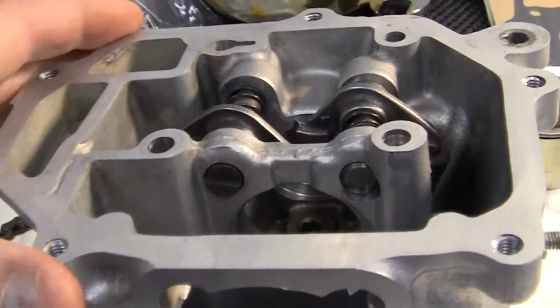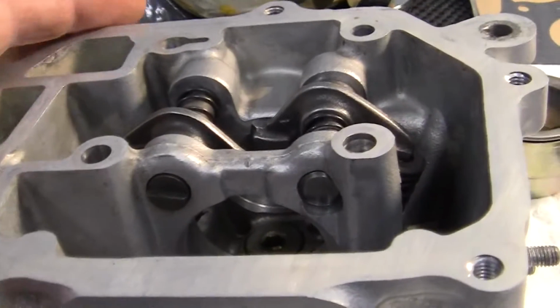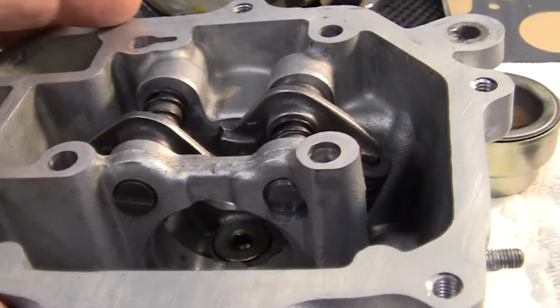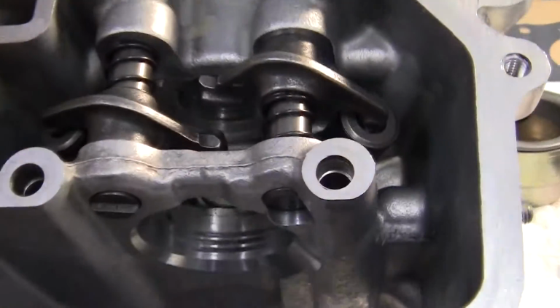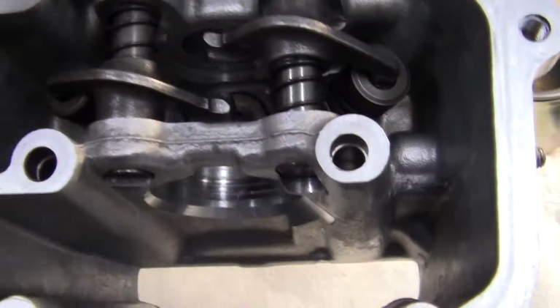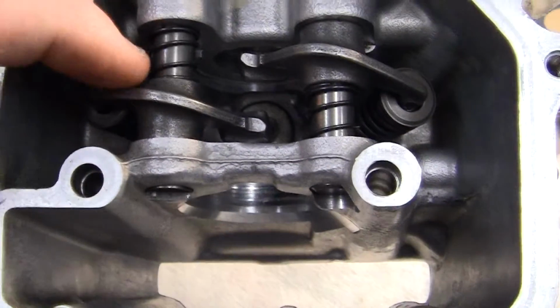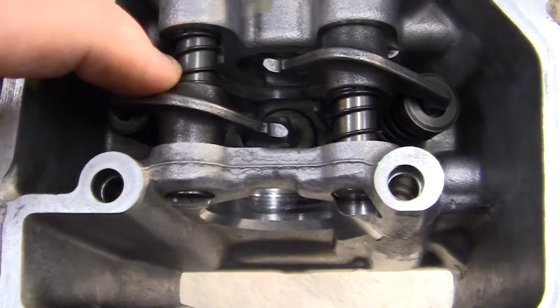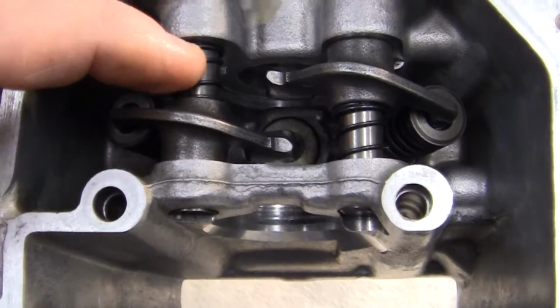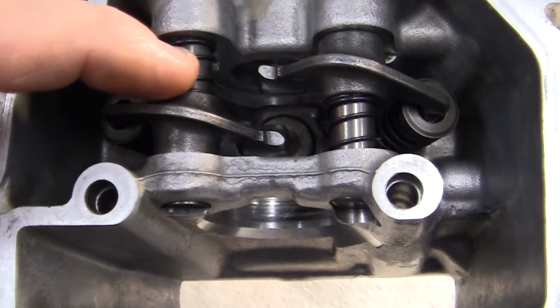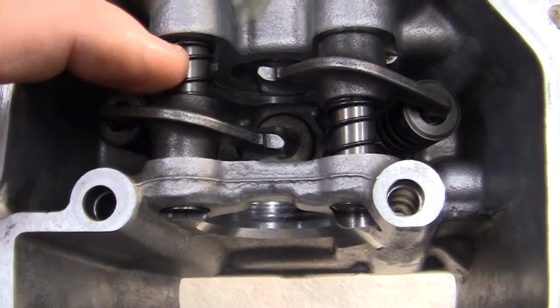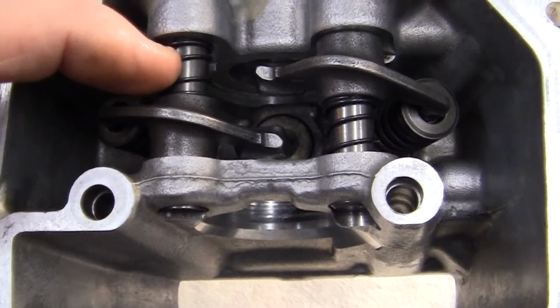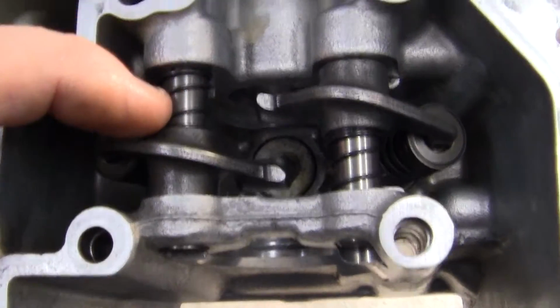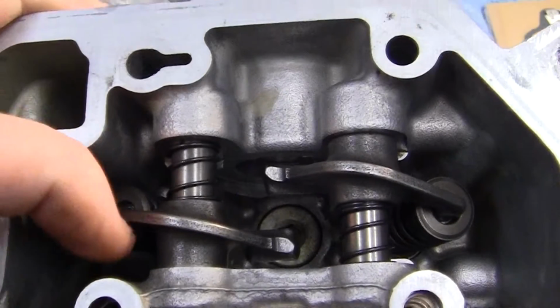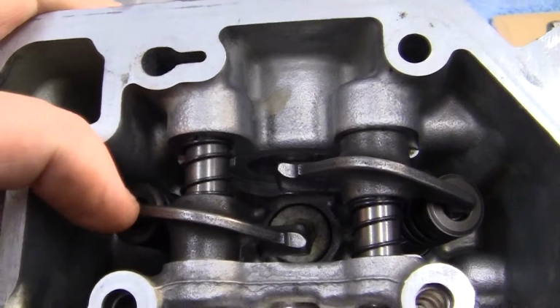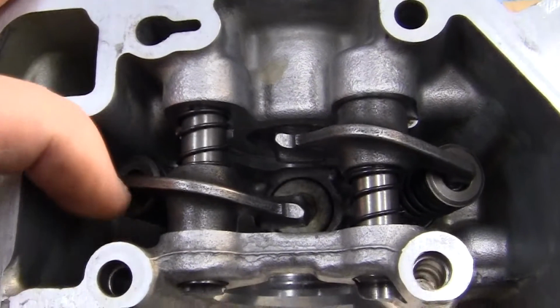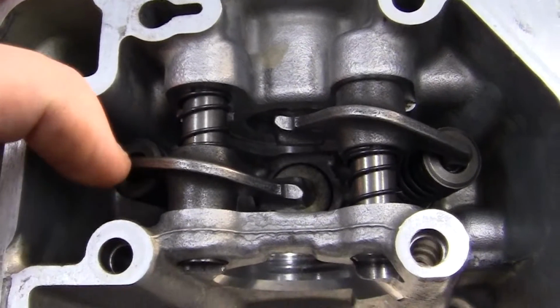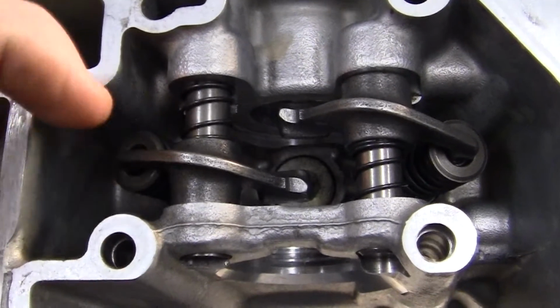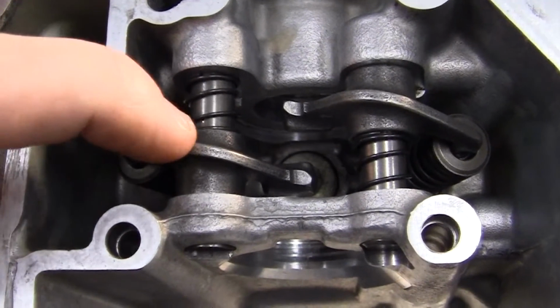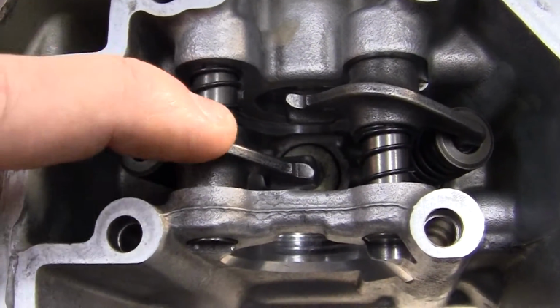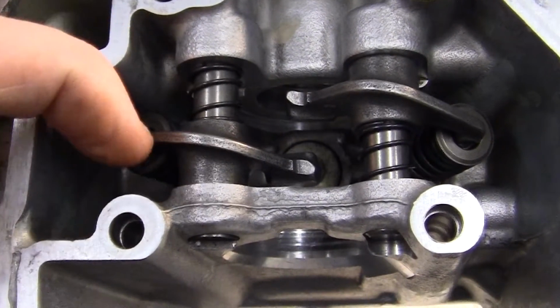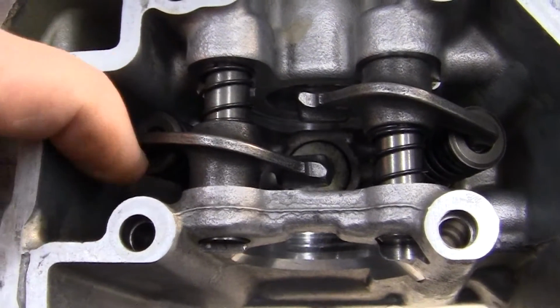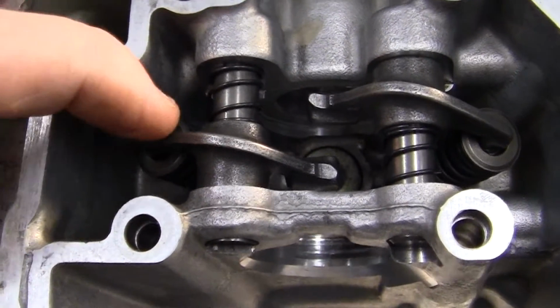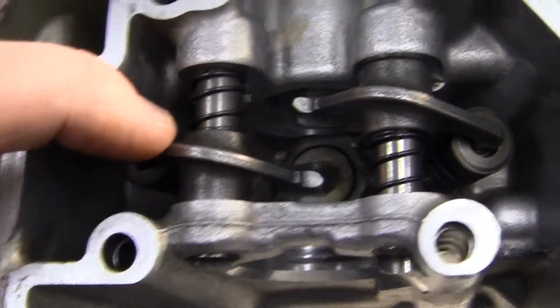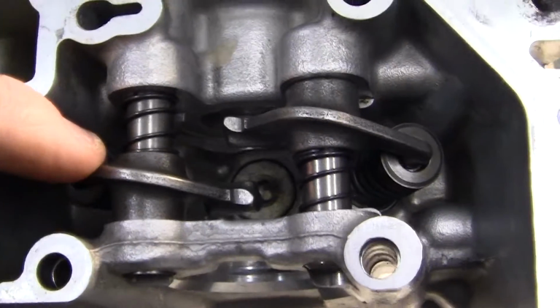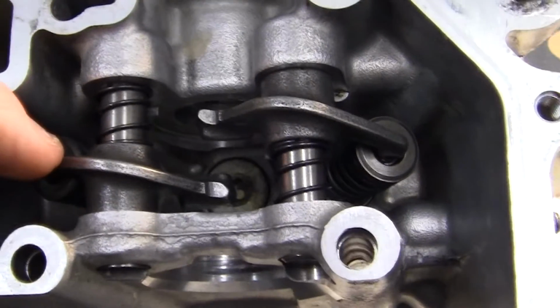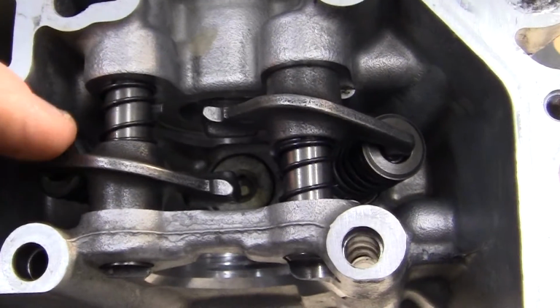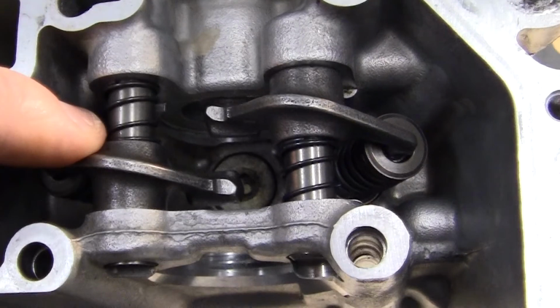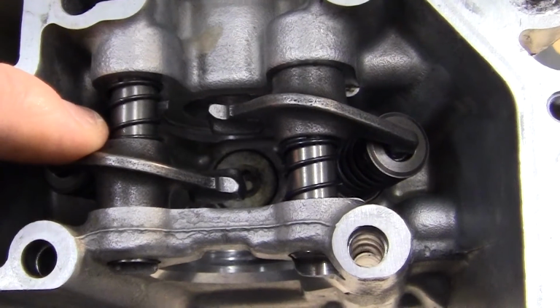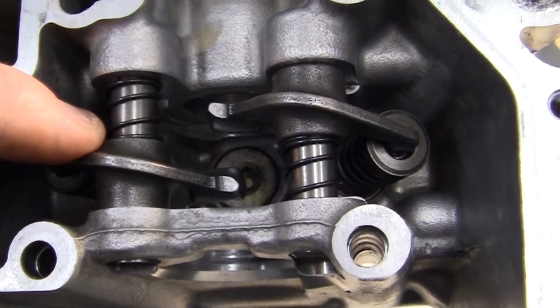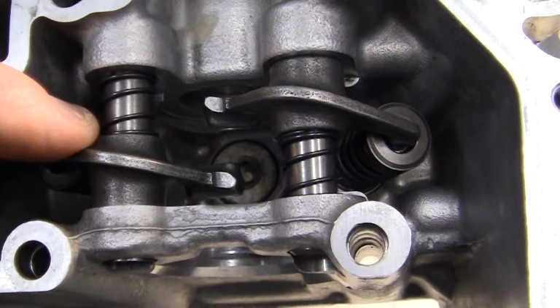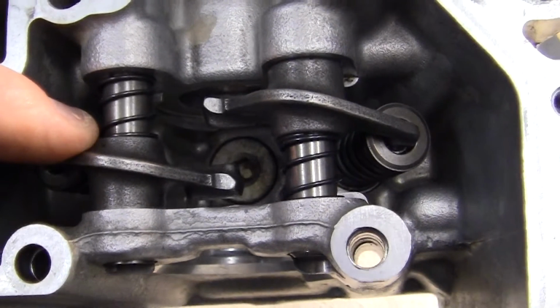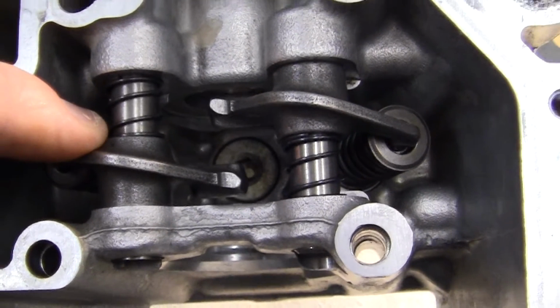Then we're going to take out these, and these will slide out. These are called rocker arms. This is two rocker arms — one for exhaust, one for intake.